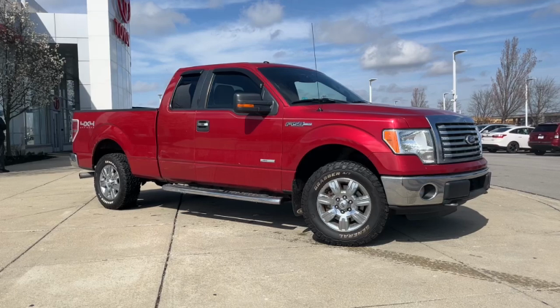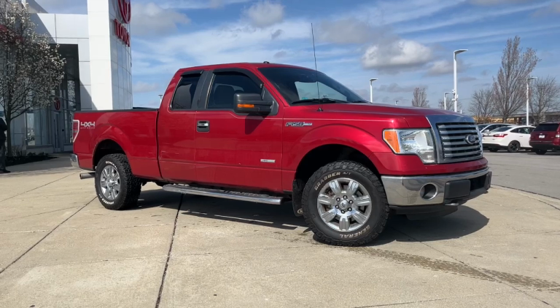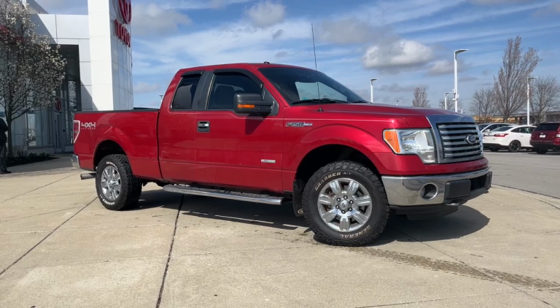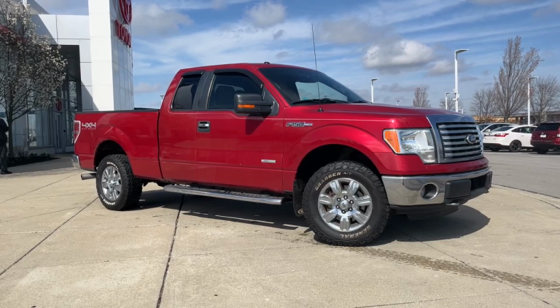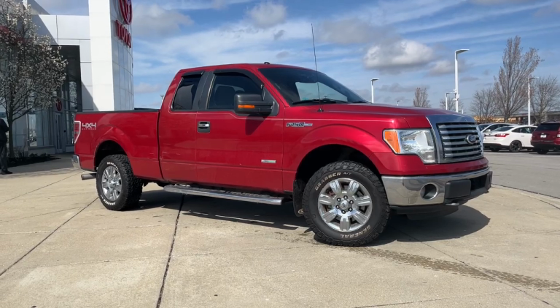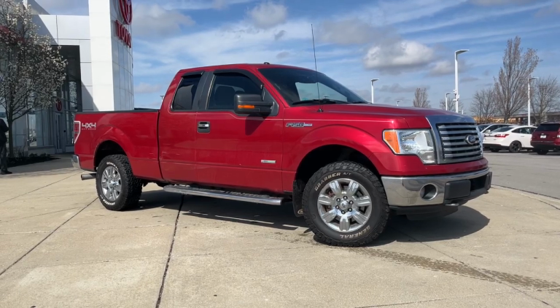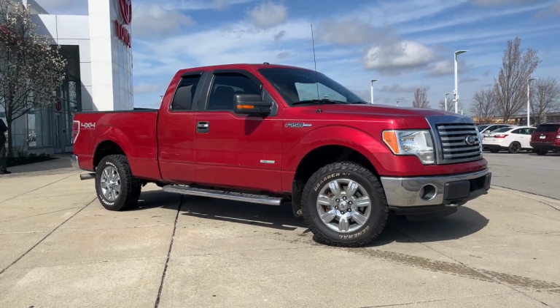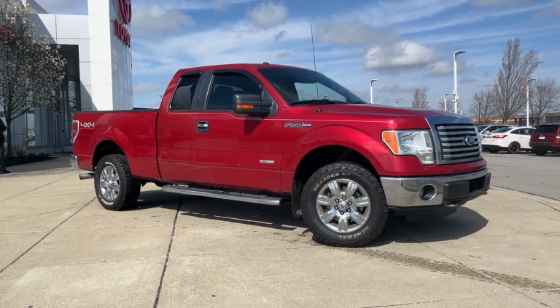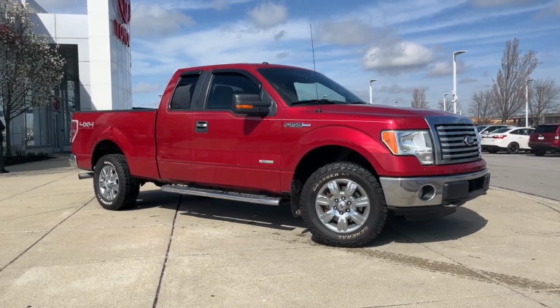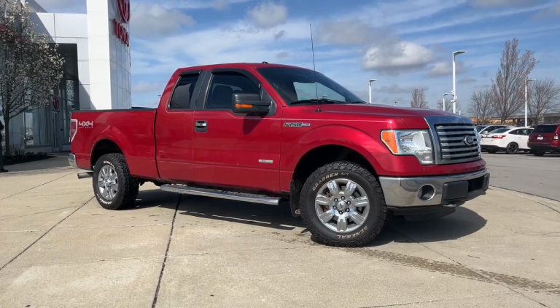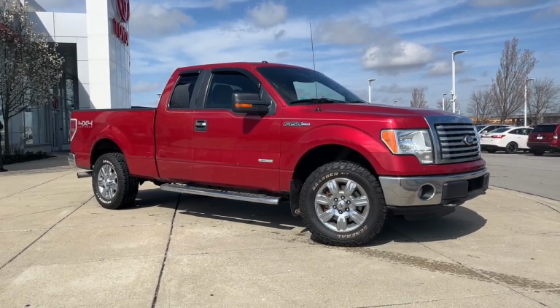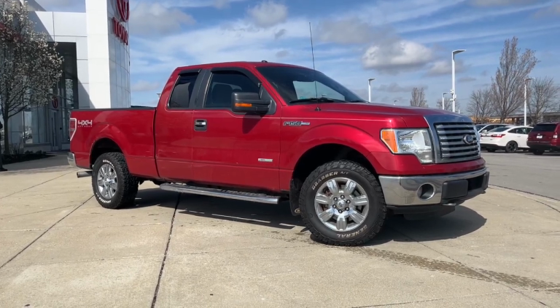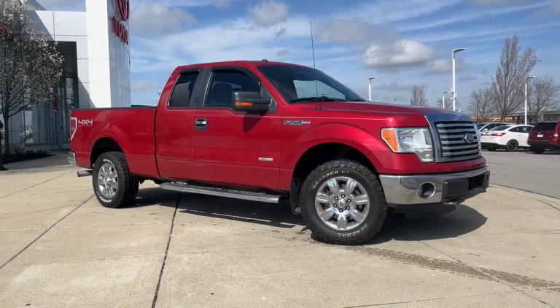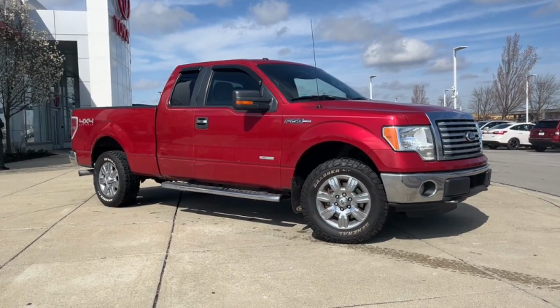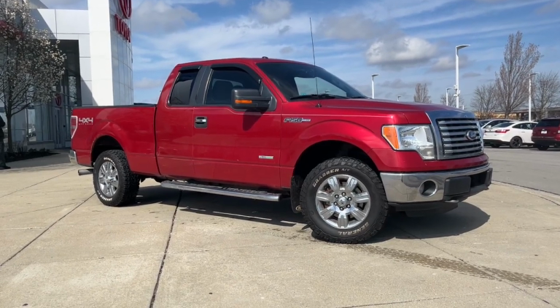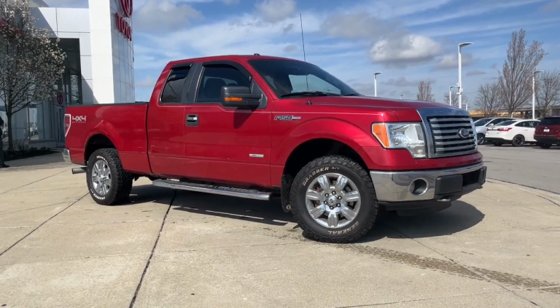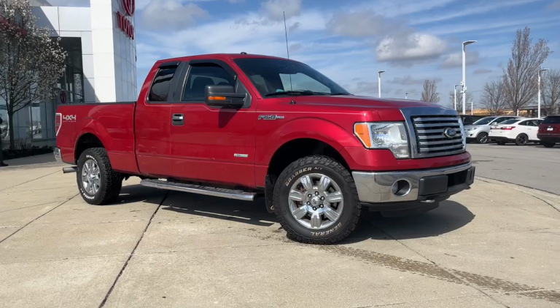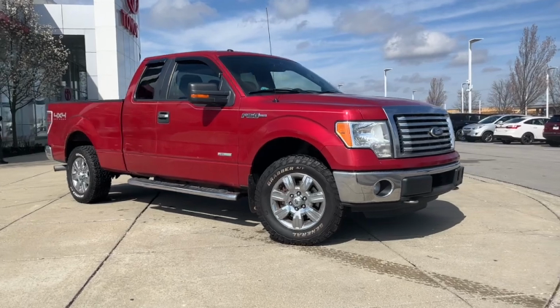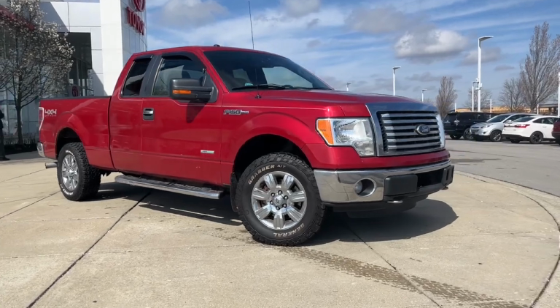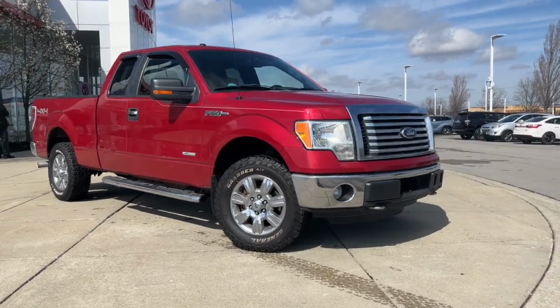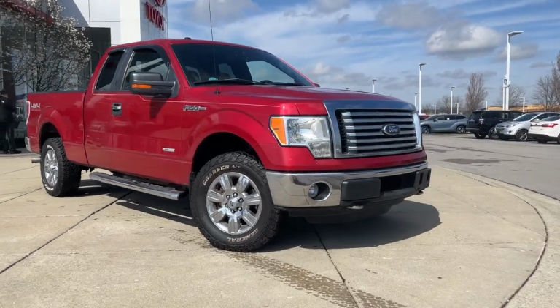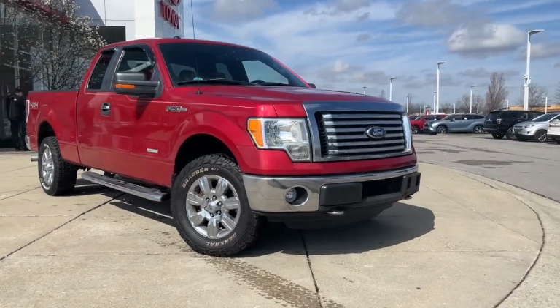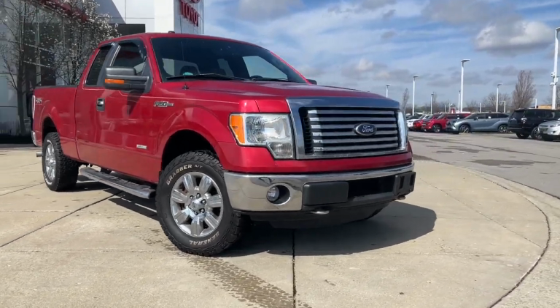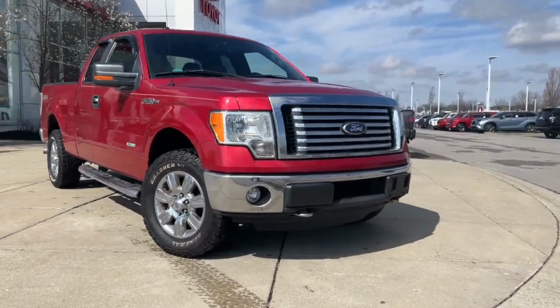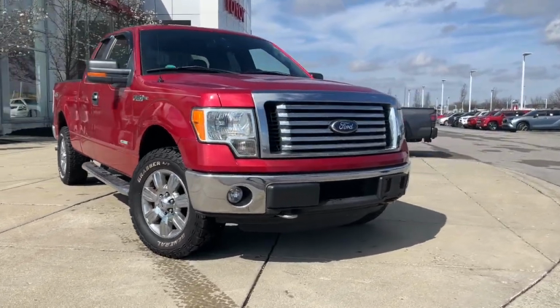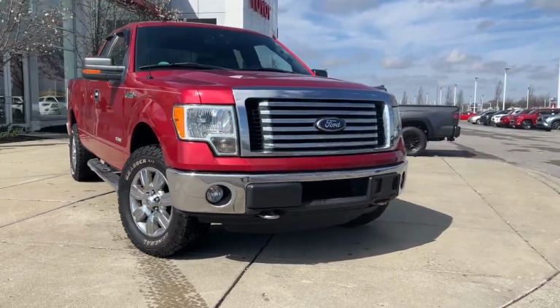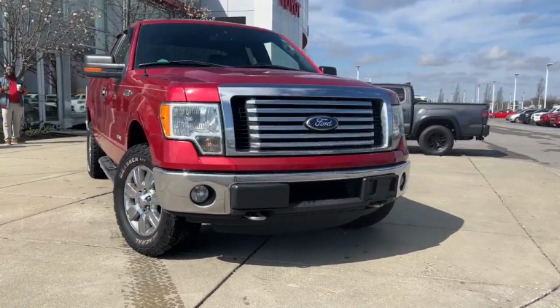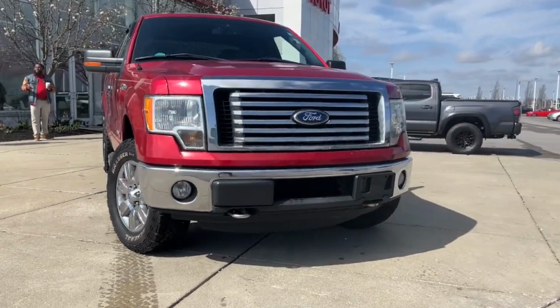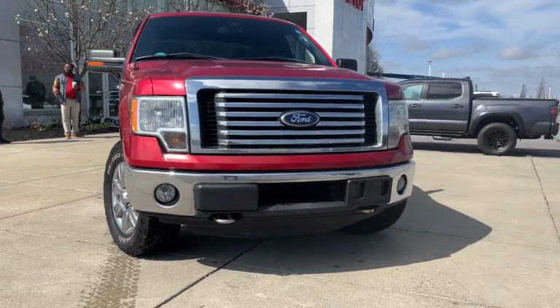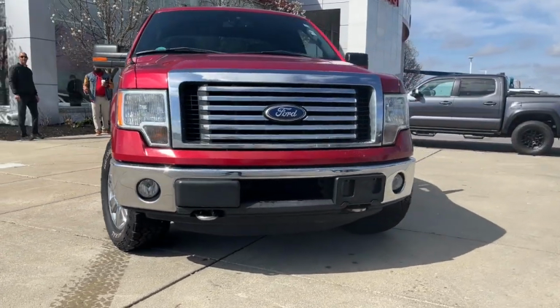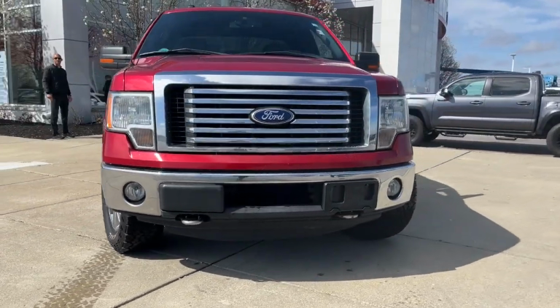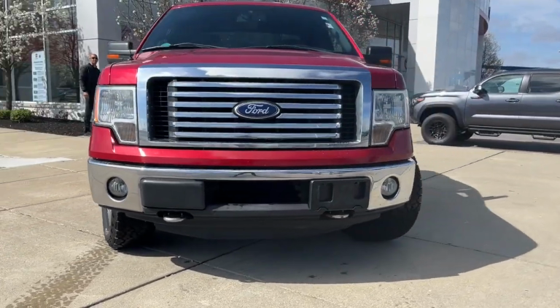Enjoy the view of this 2011 Ford F-150. With less than 150,000 miles on the odometer, this vehicle provides excellent value.